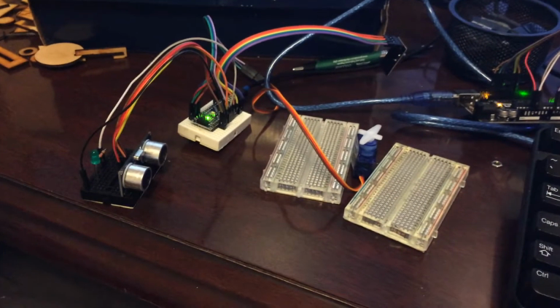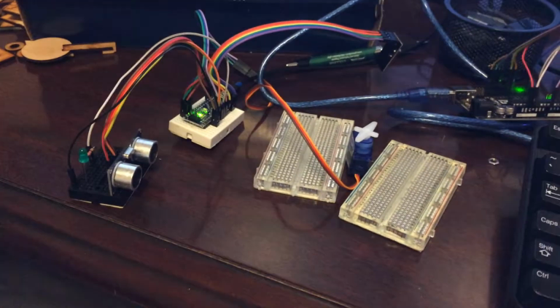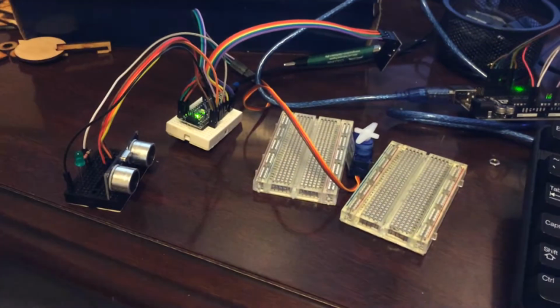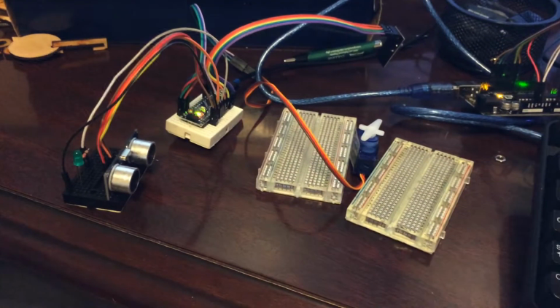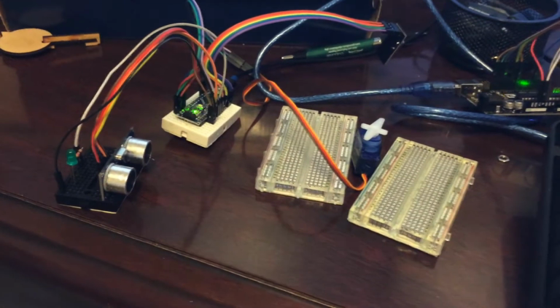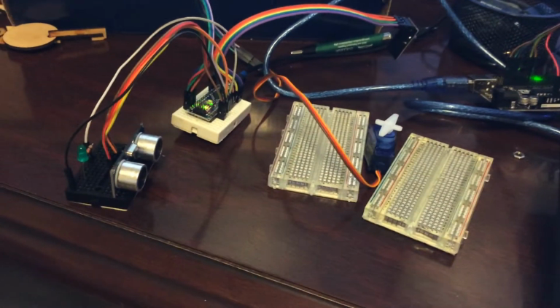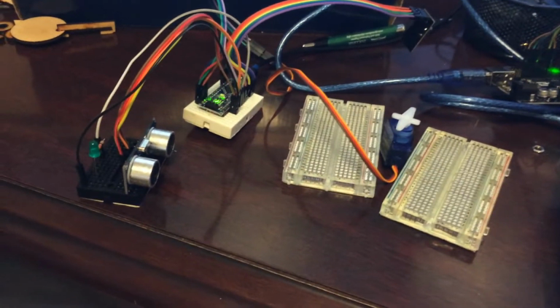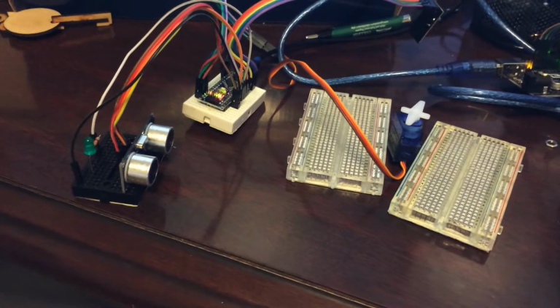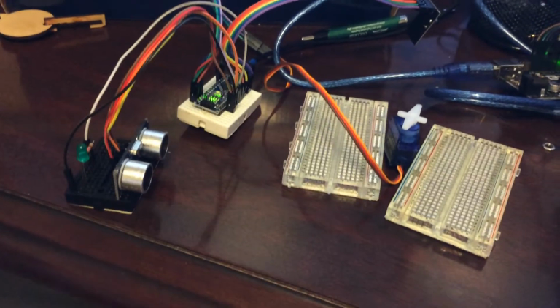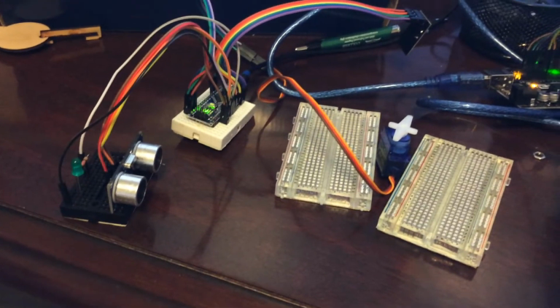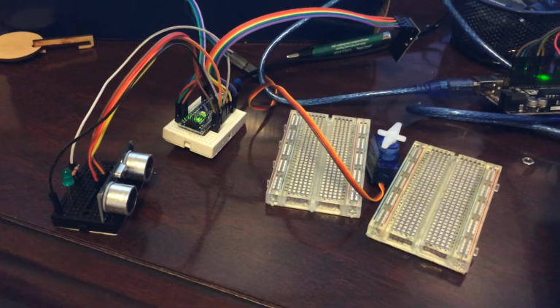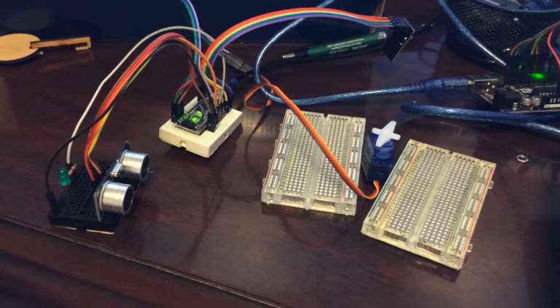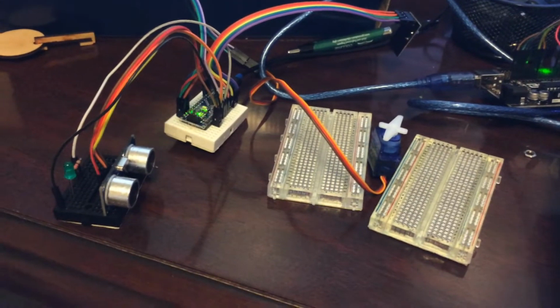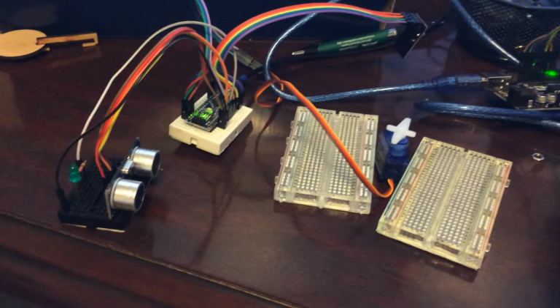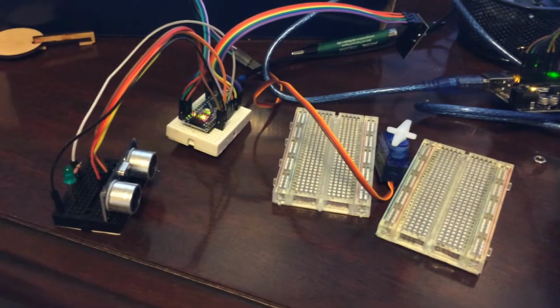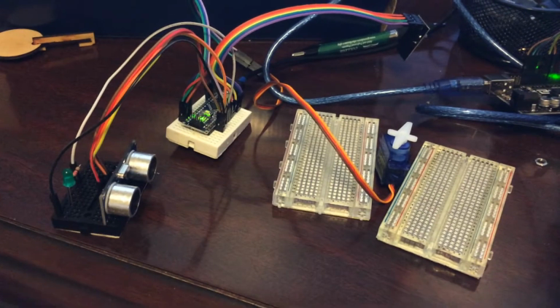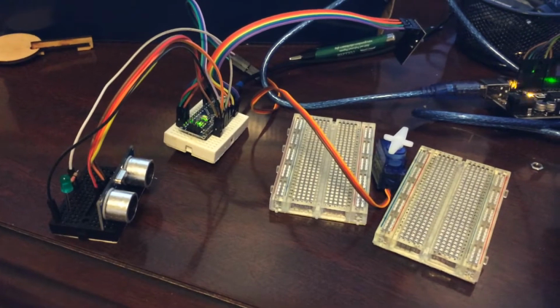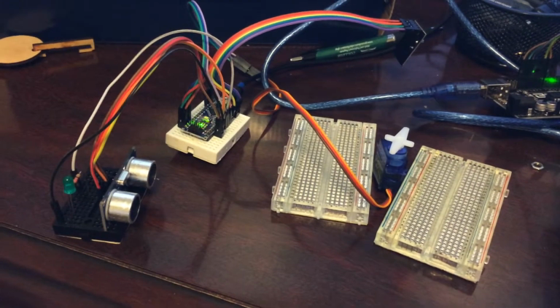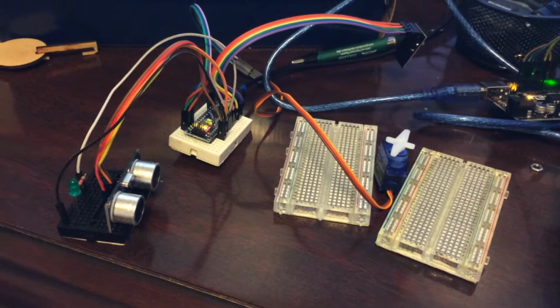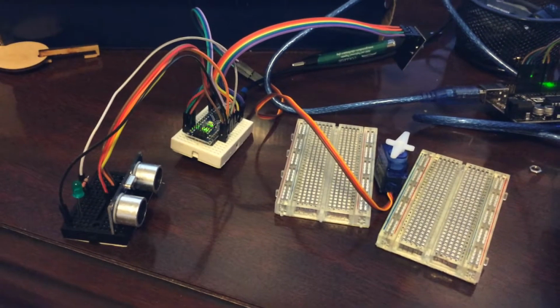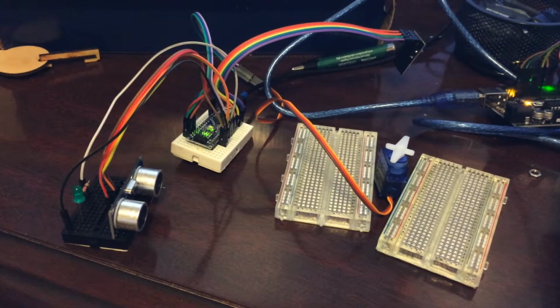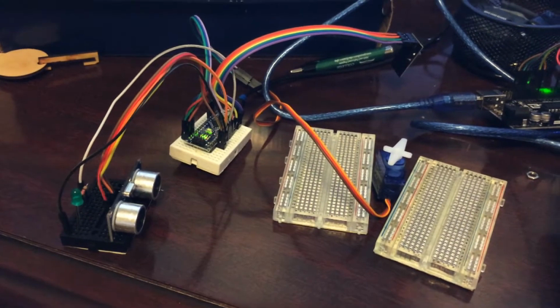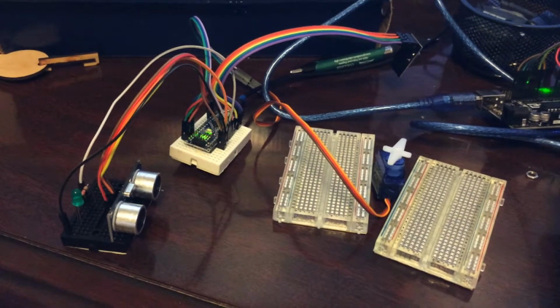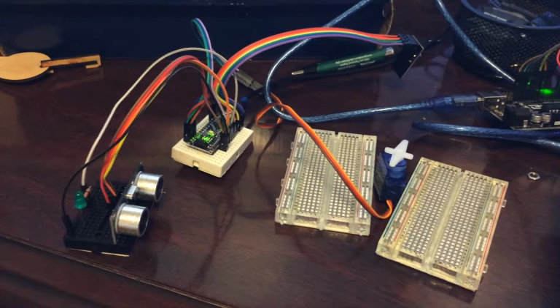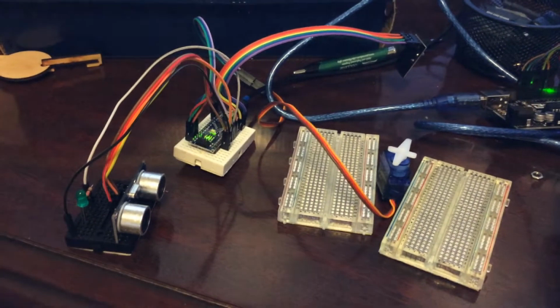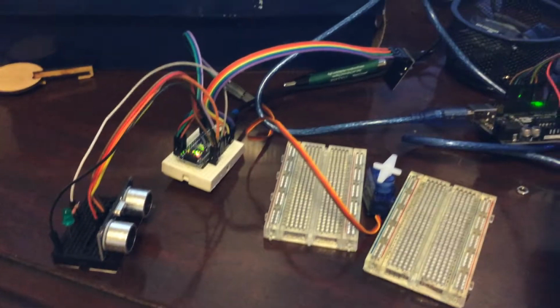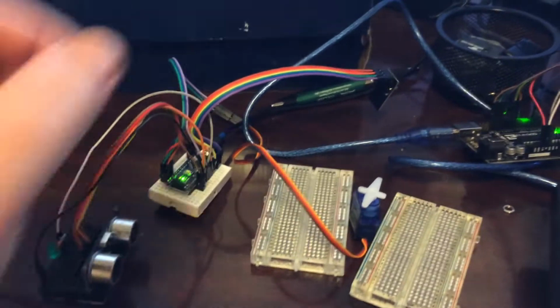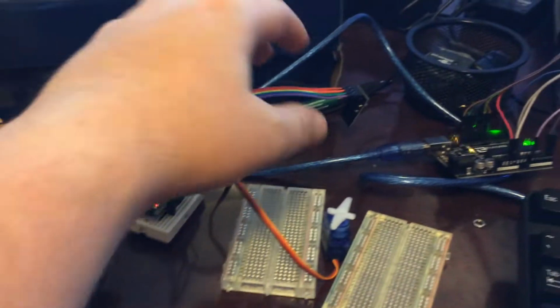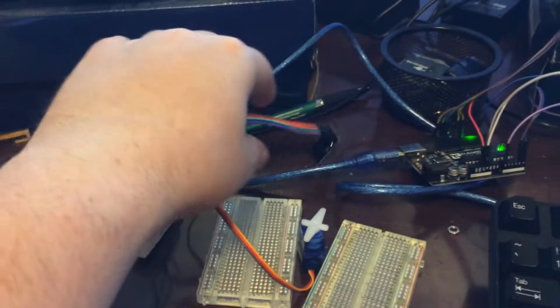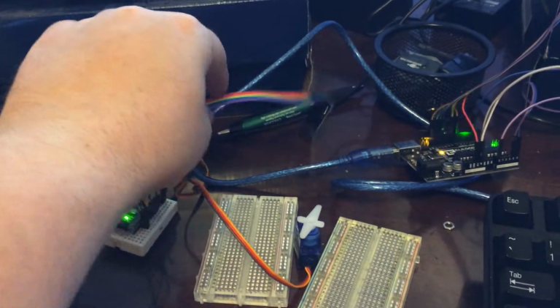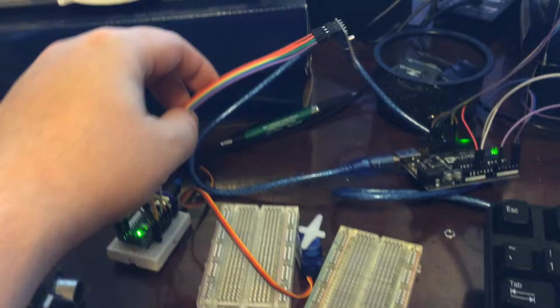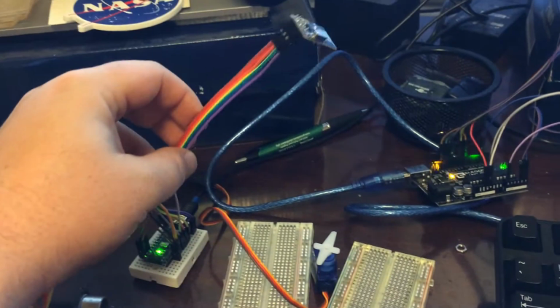Hey, what's up YouTube? Andrew from Make It Hacking. Just want to show you a little project I'm working on for this weekend. I'm teaching an Arduino class for wireless communication featuring this guy.